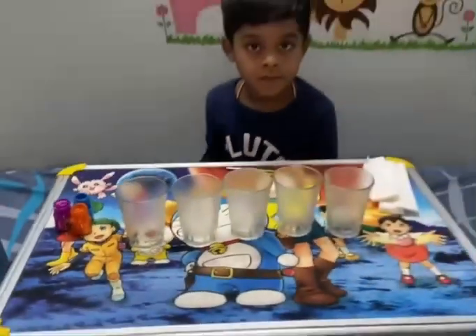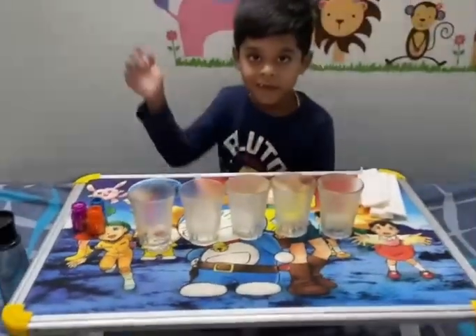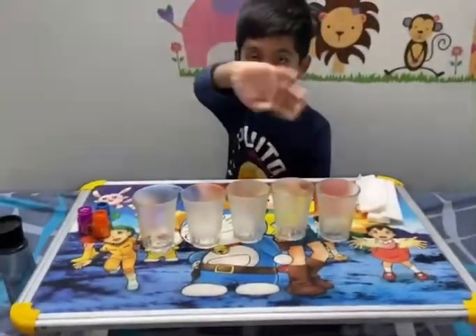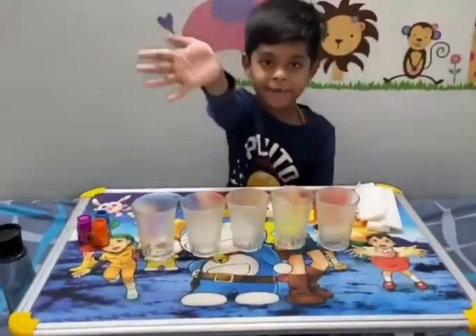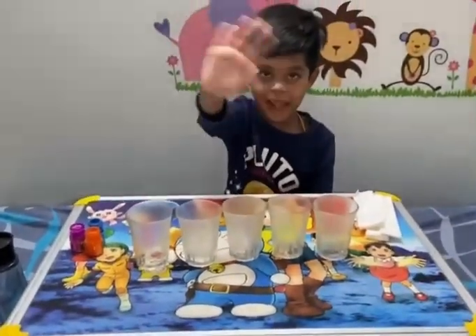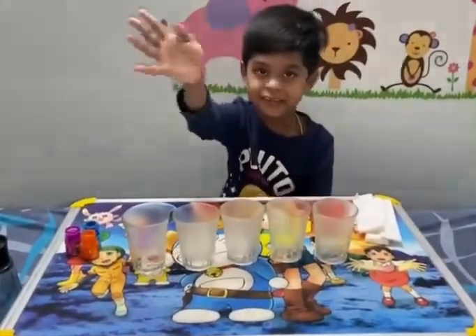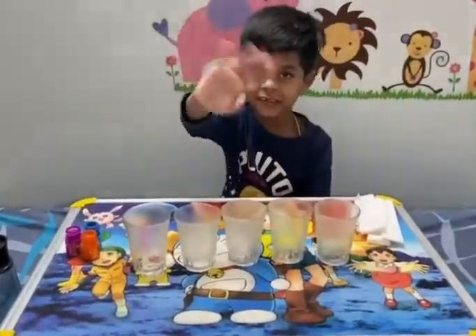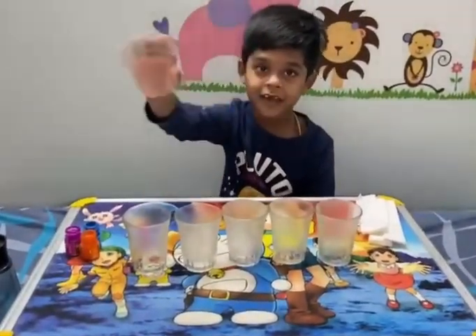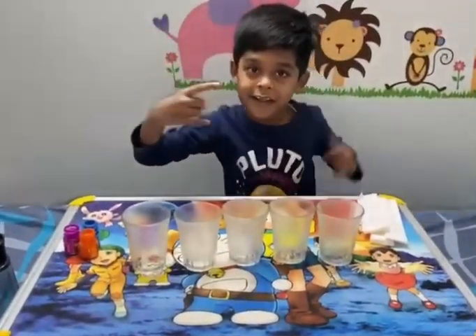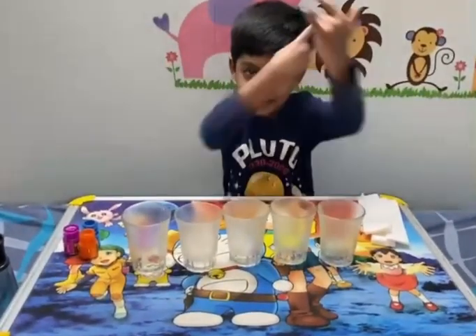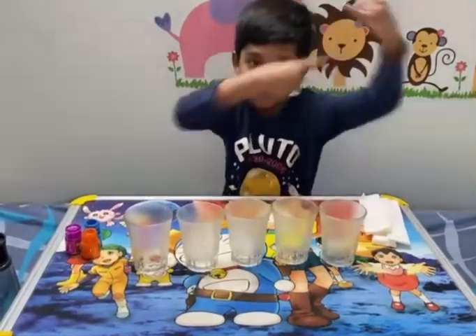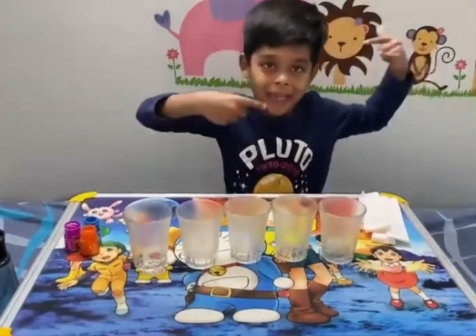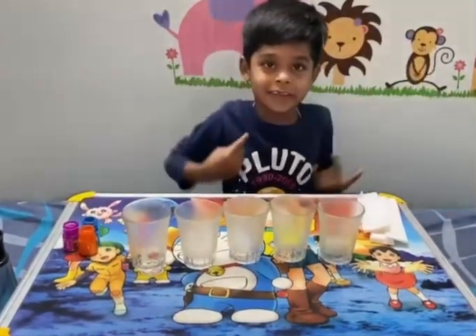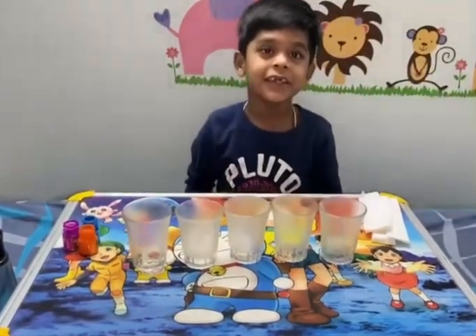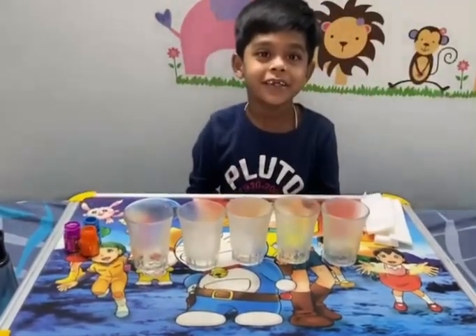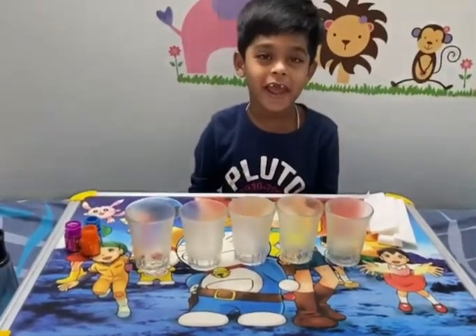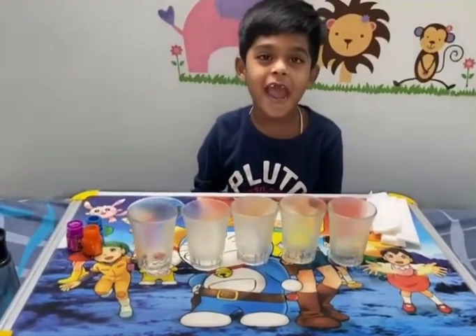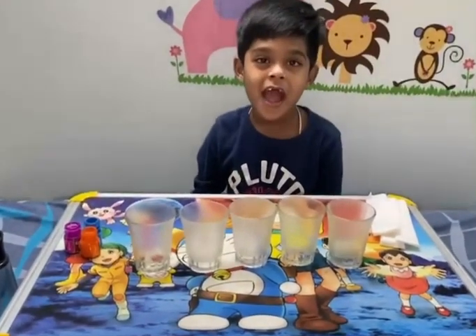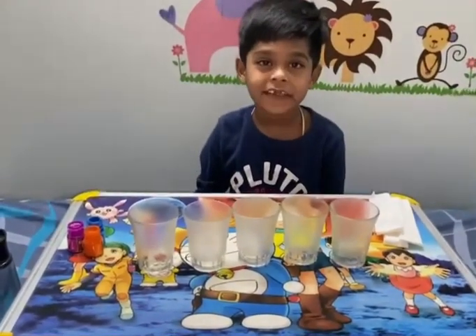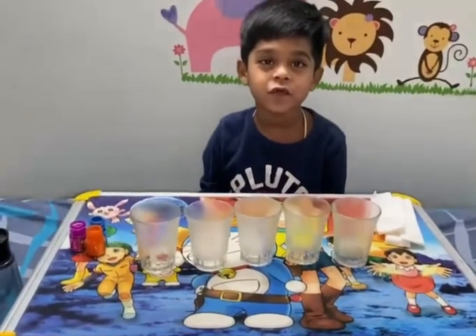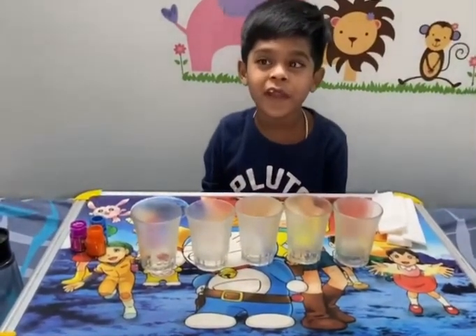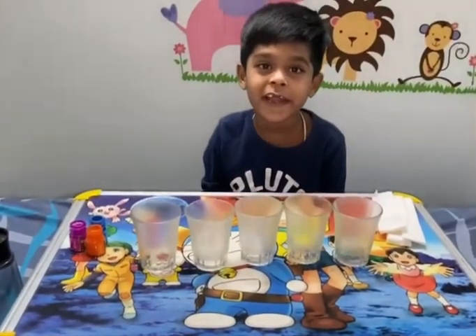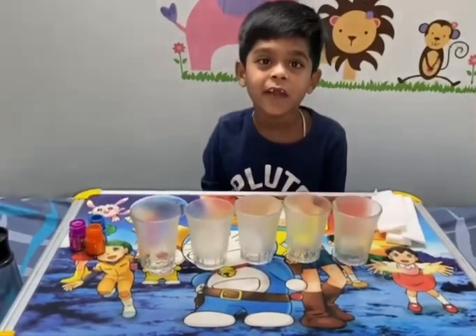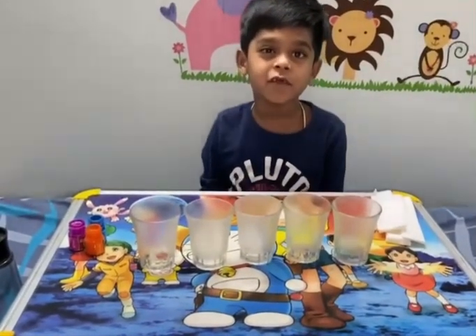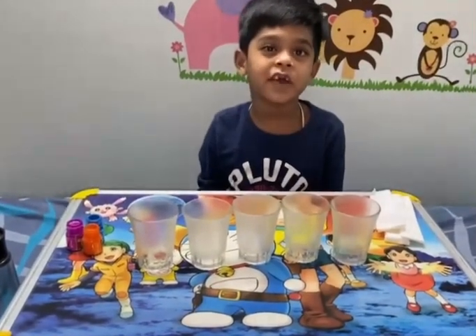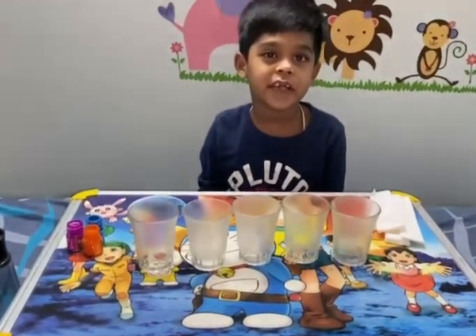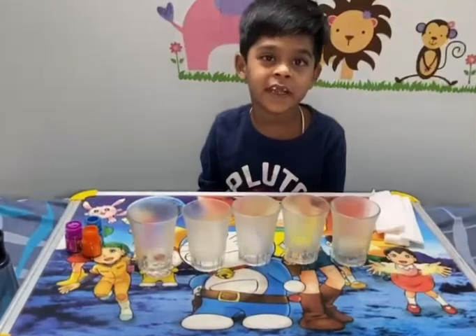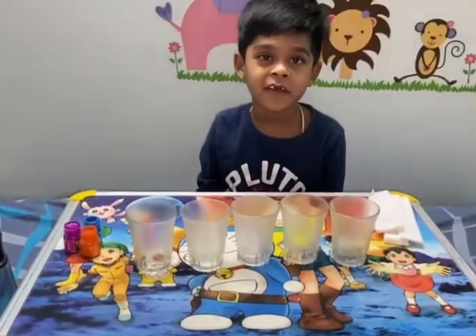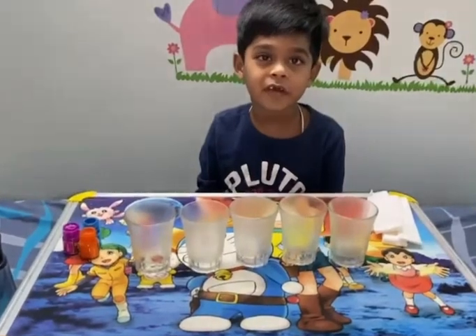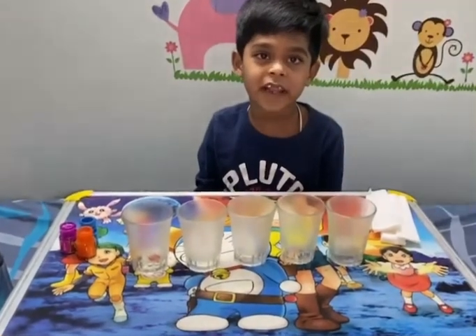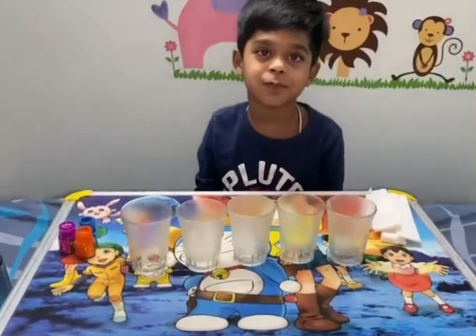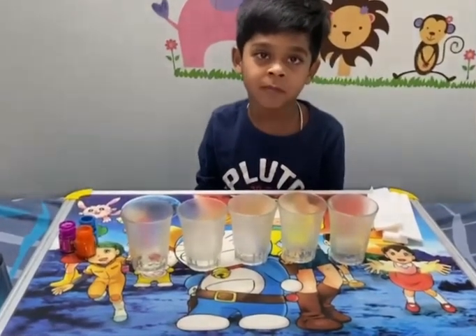Hi friends, let's get back! Today, I am showing the walking water experiment.